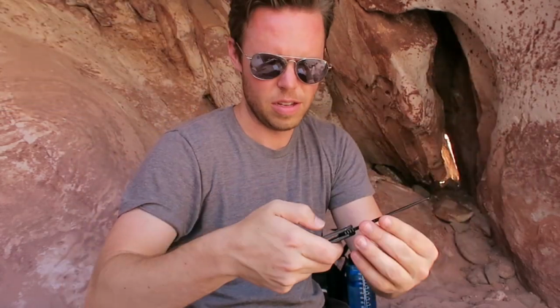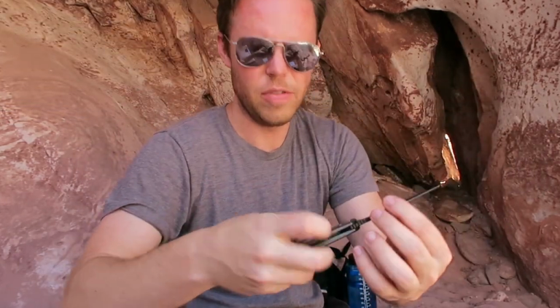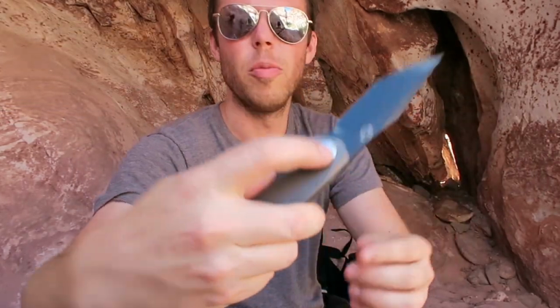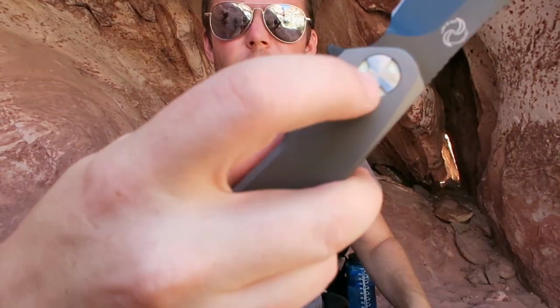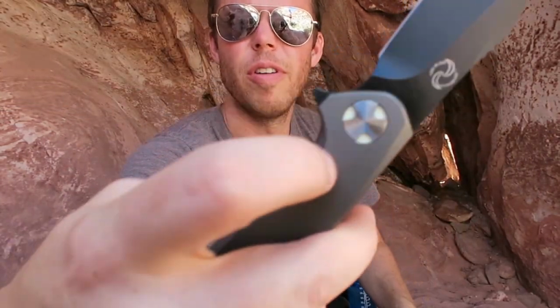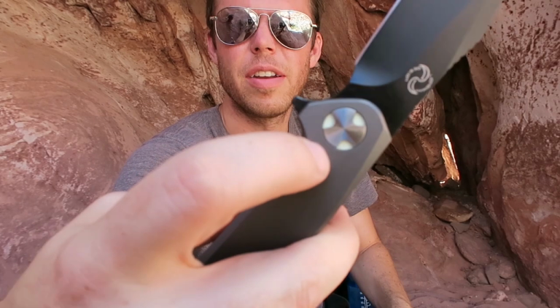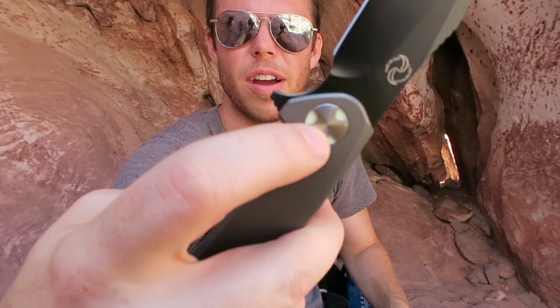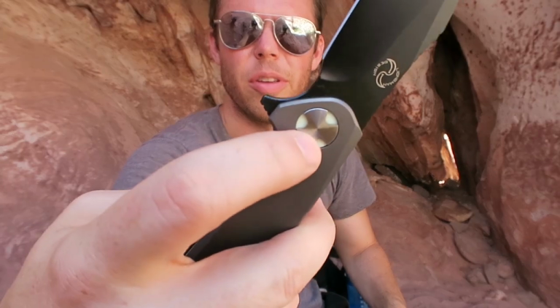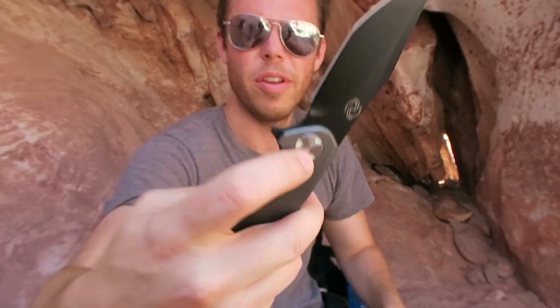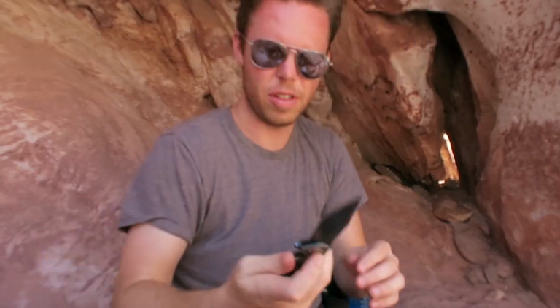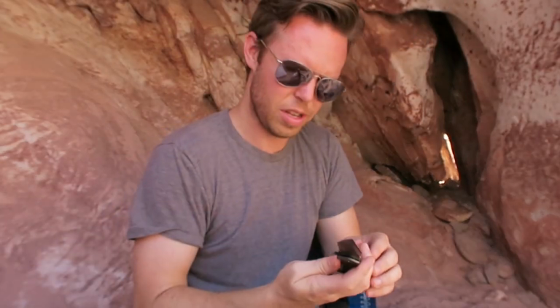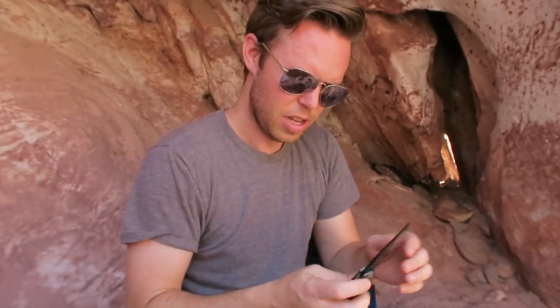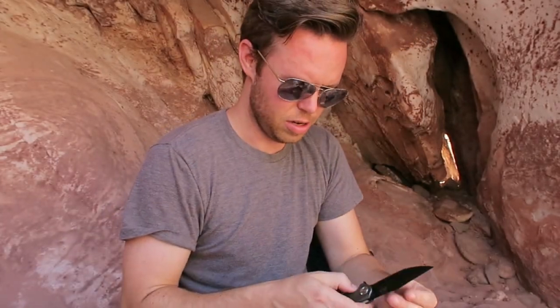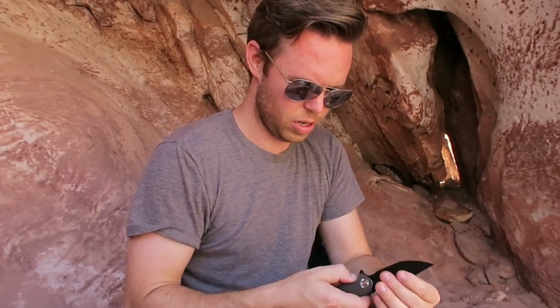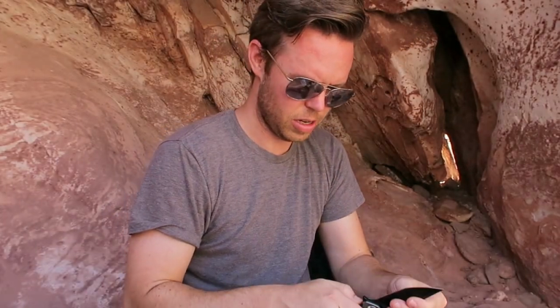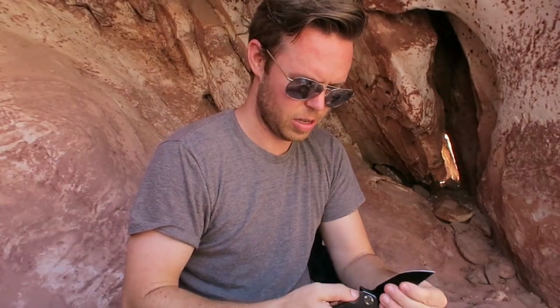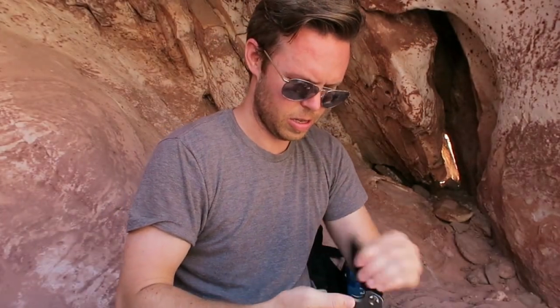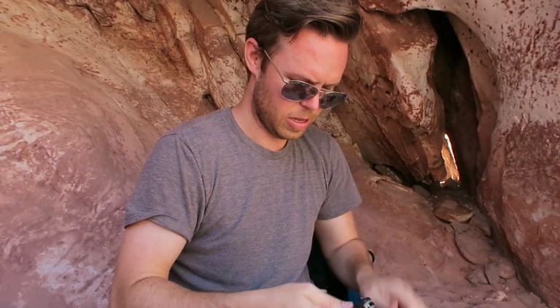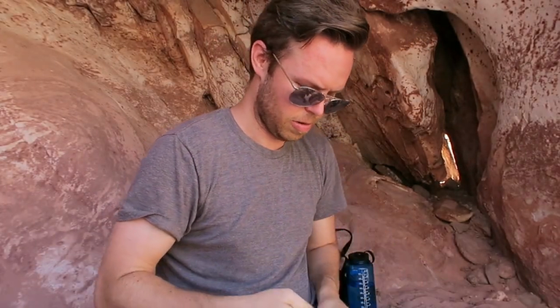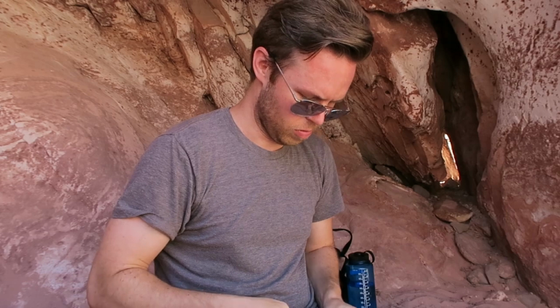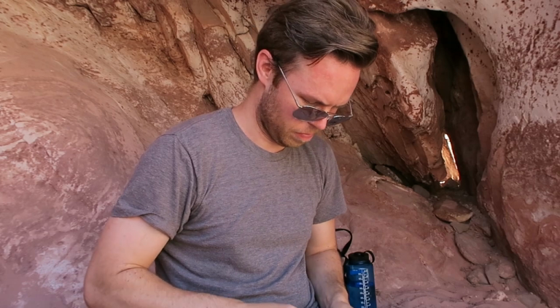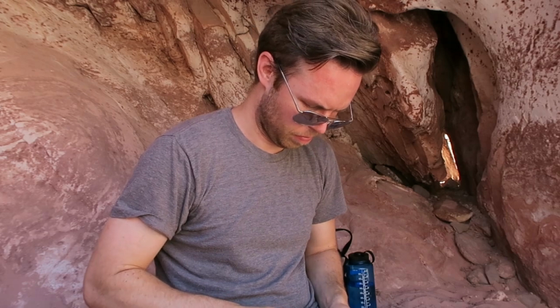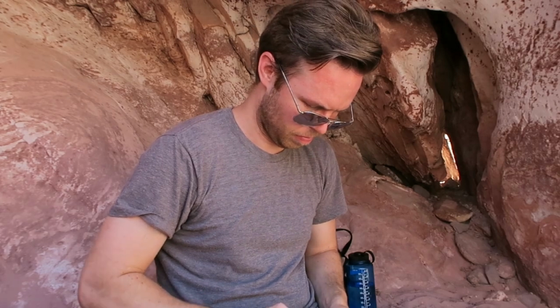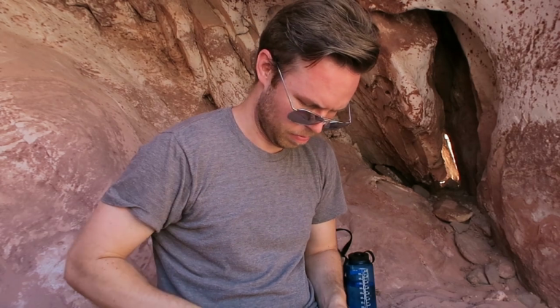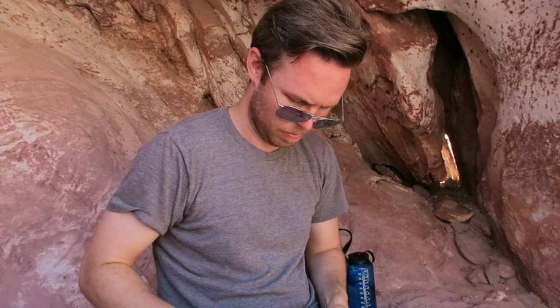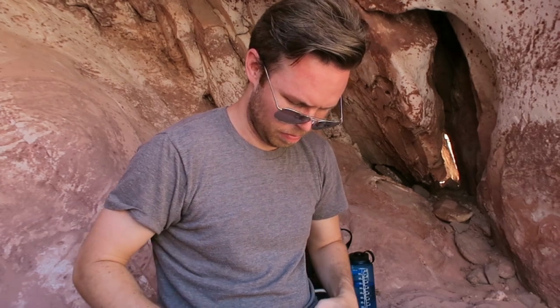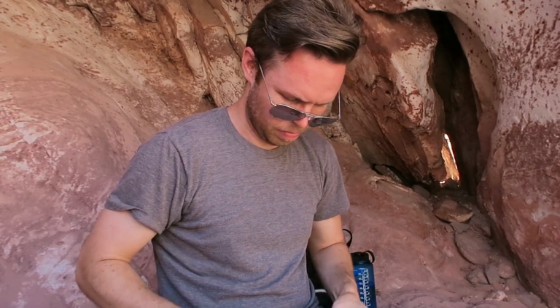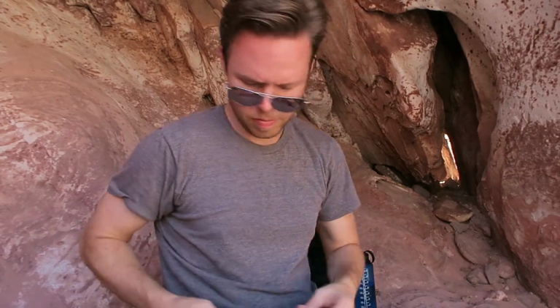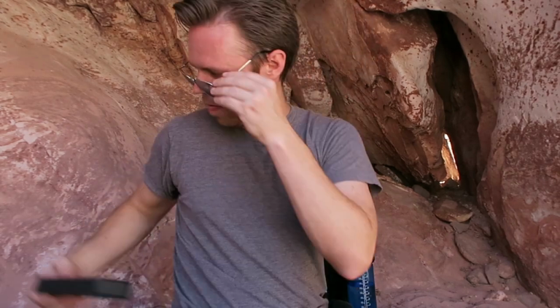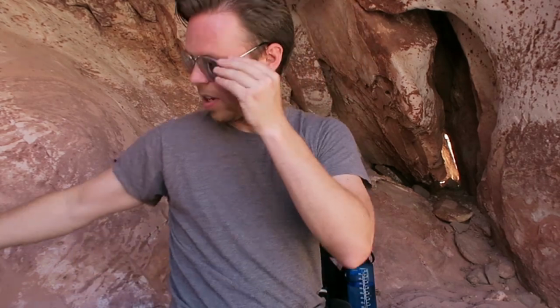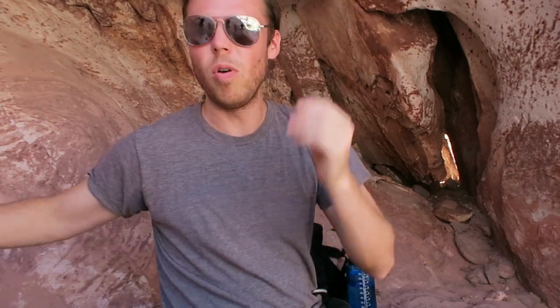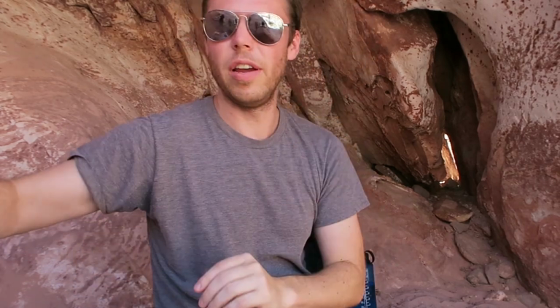It even has almost a radioactive-style symbol on there to some extent — the nuke theme. Once again, a quality knife.